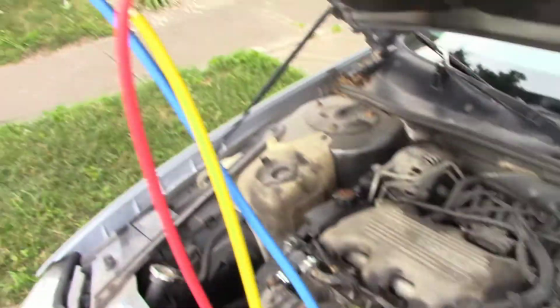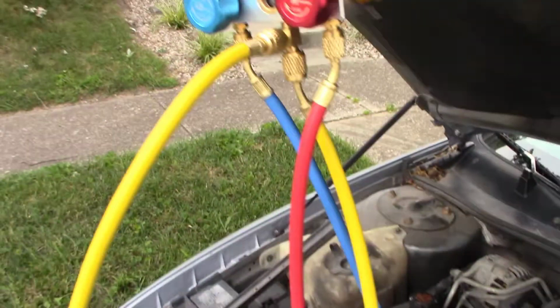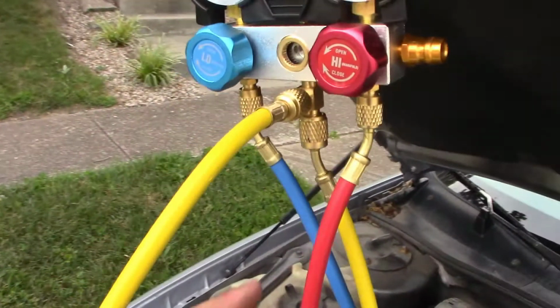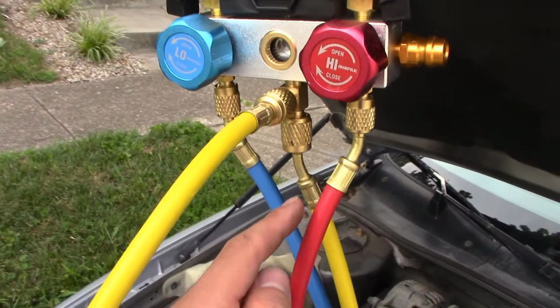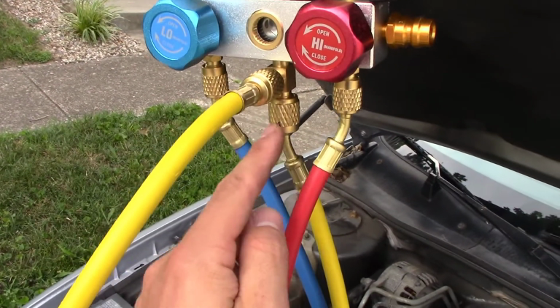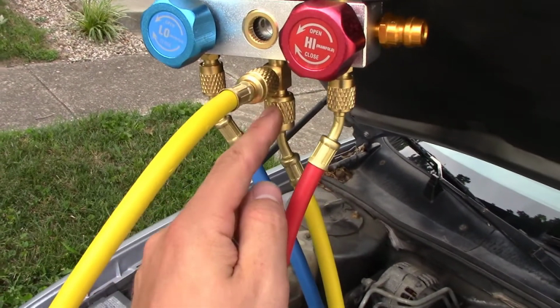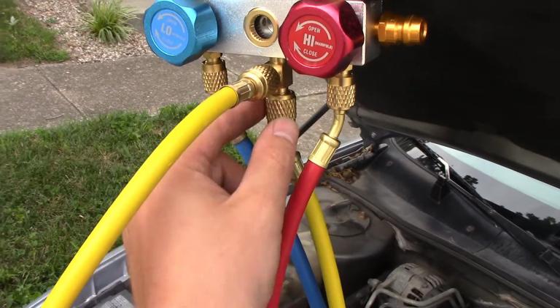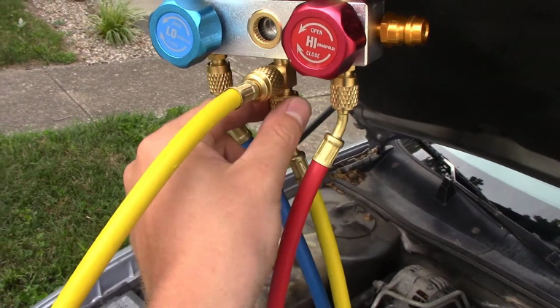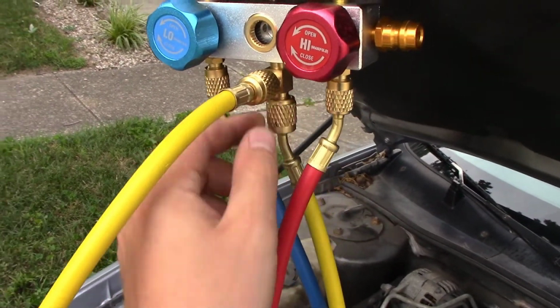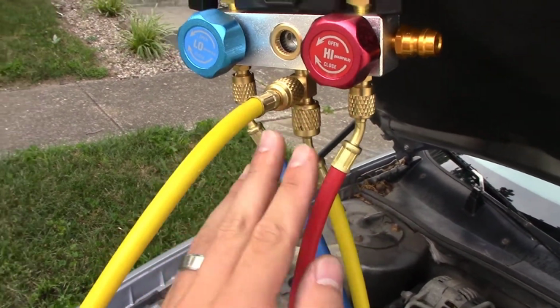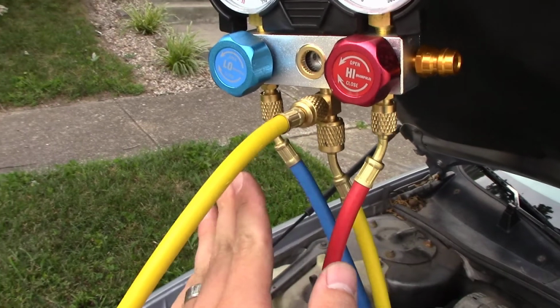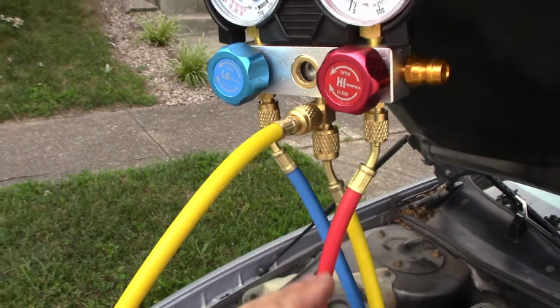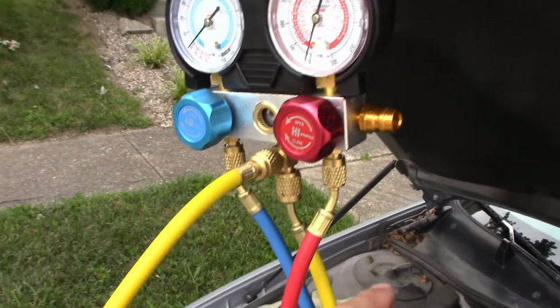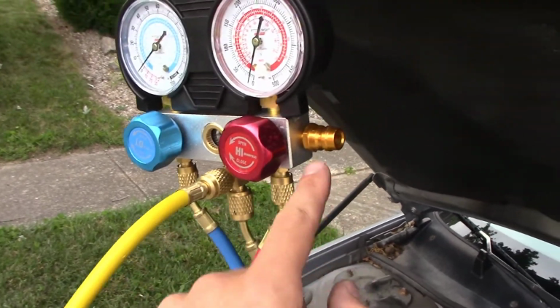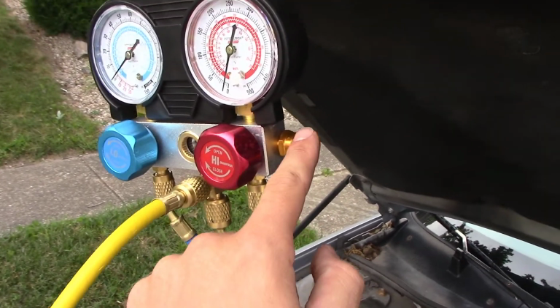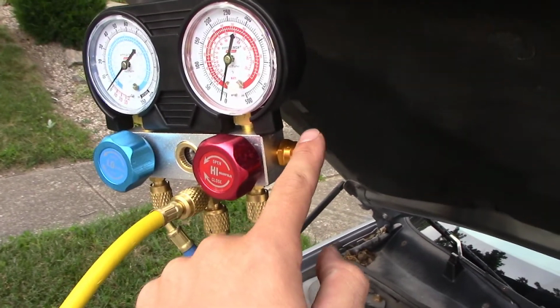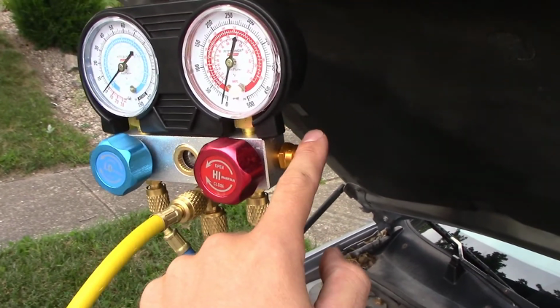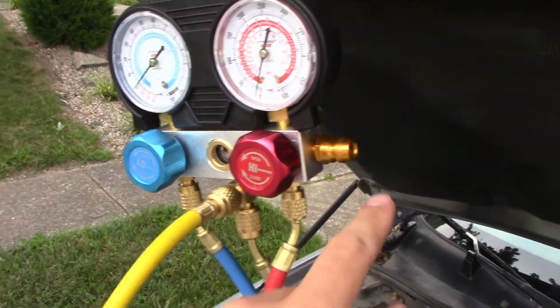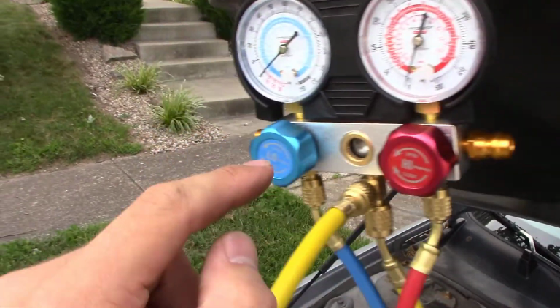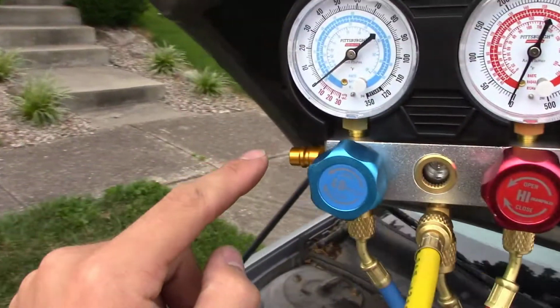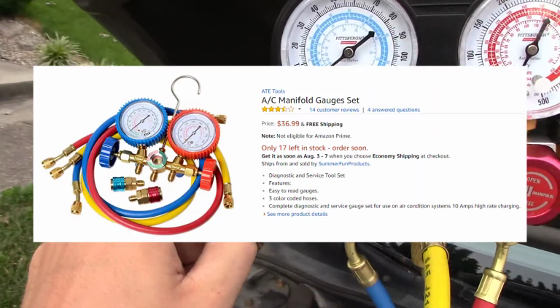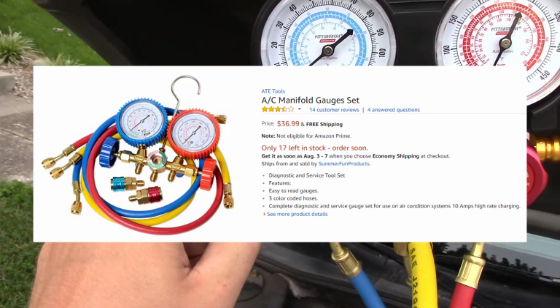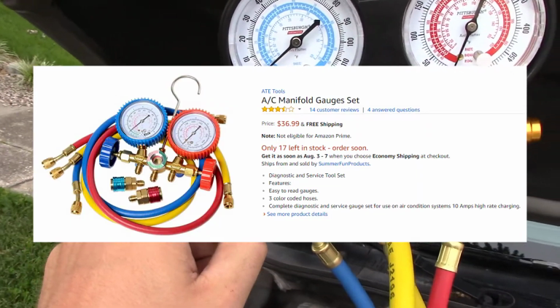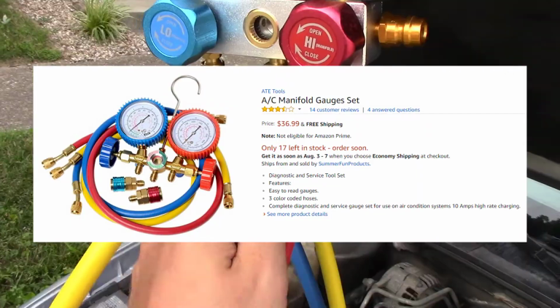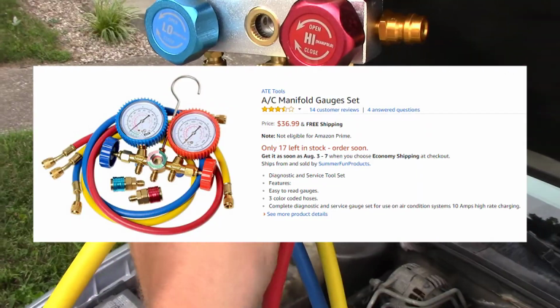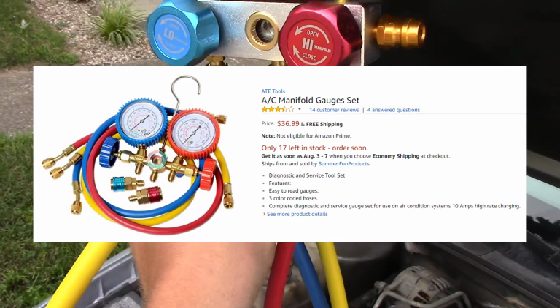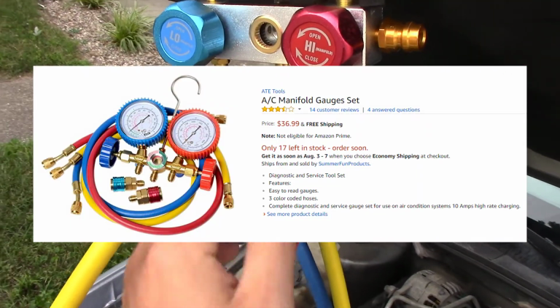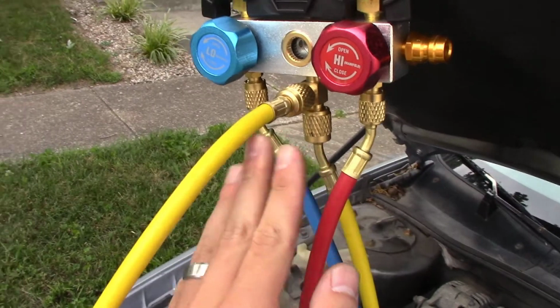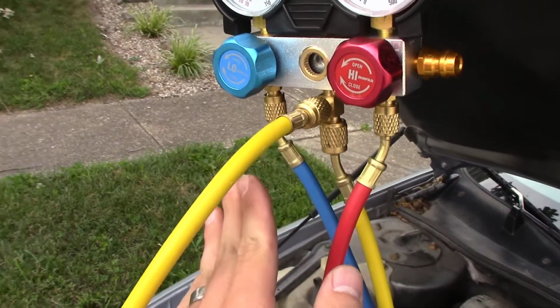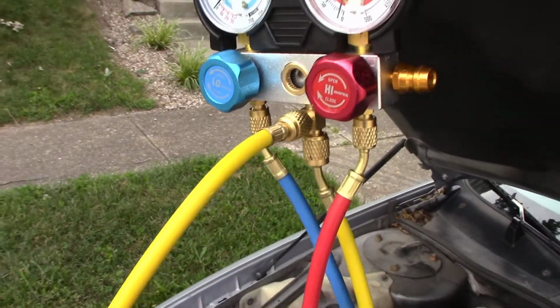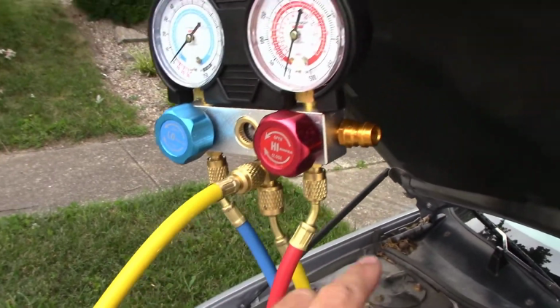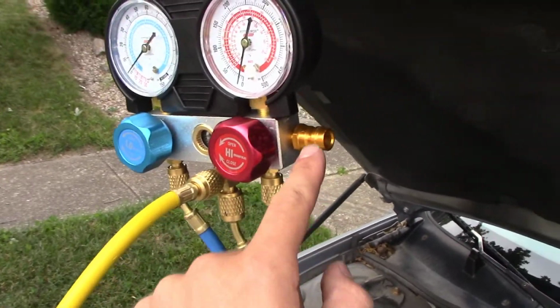In order to check the Freon level in your car, you're going to have to purchase a pressure manifold gauge. They're less than $40 on Amazon, and Harbor Freight's going to have them for around $60 to $70.